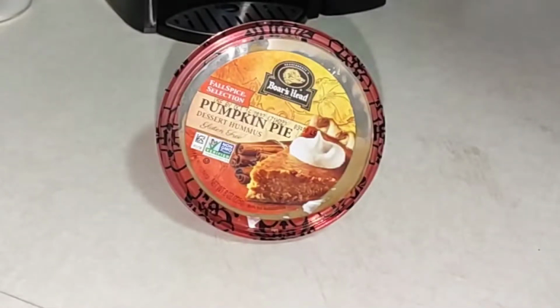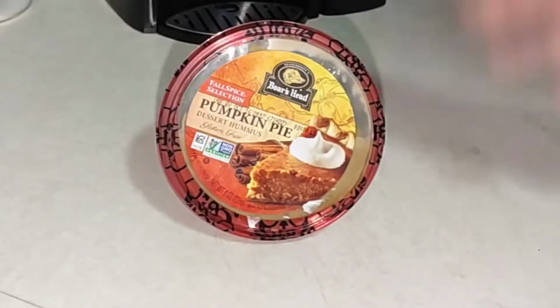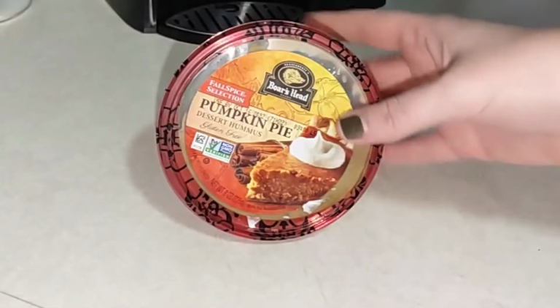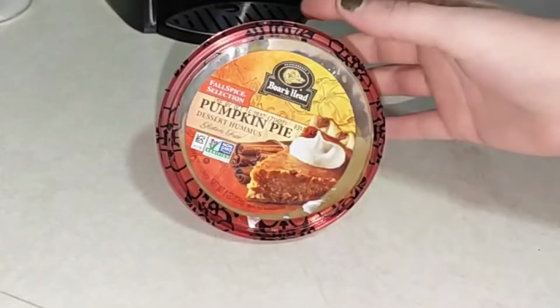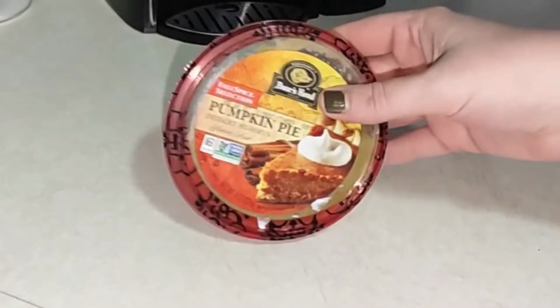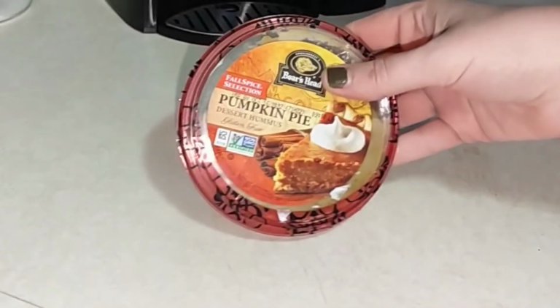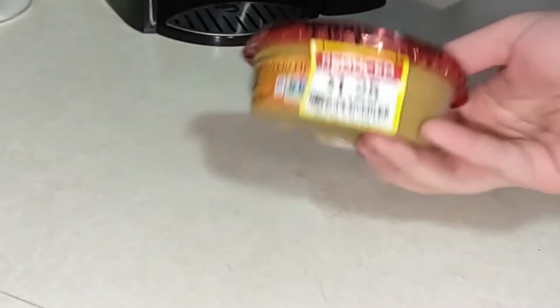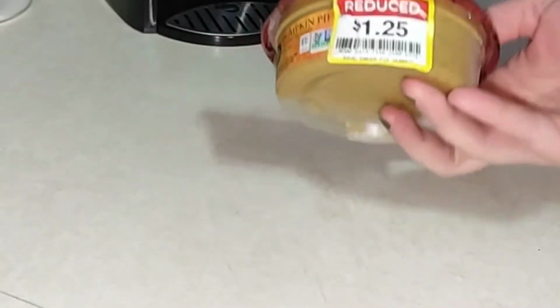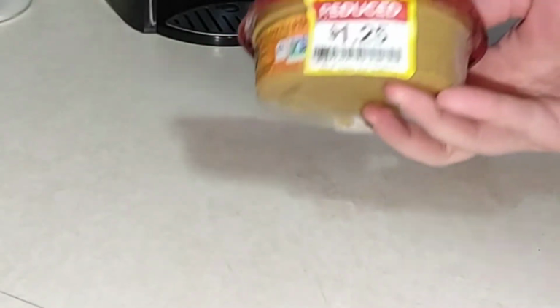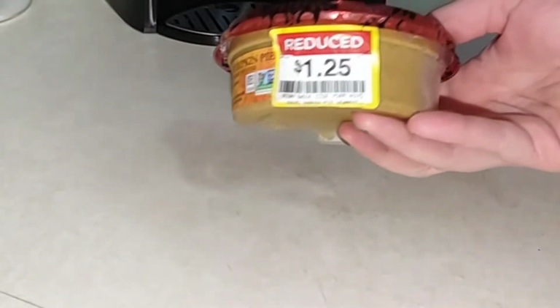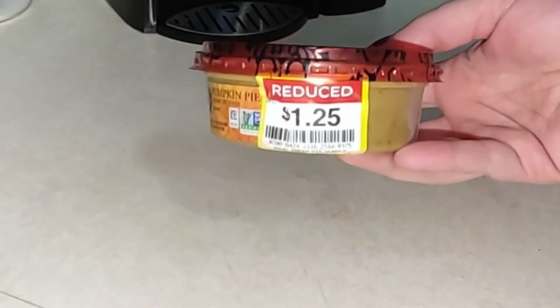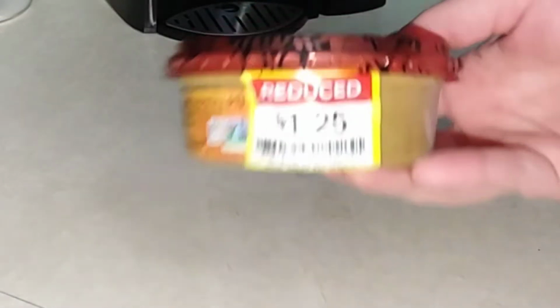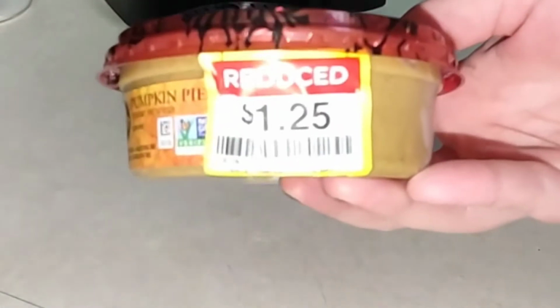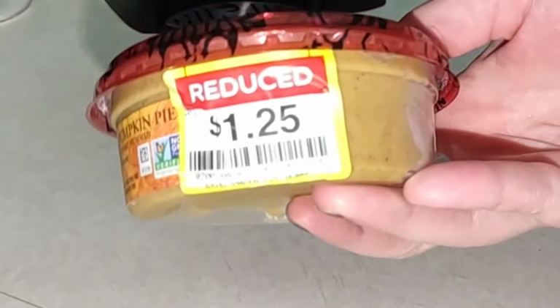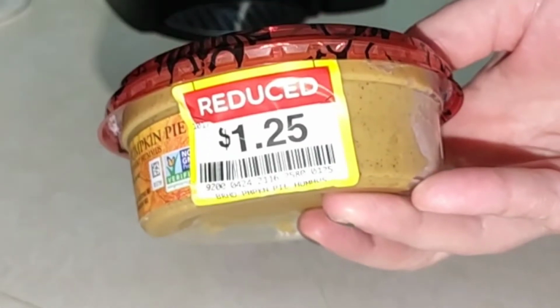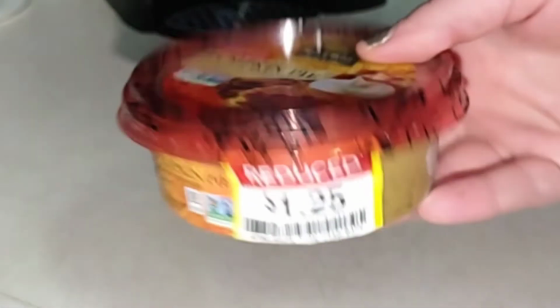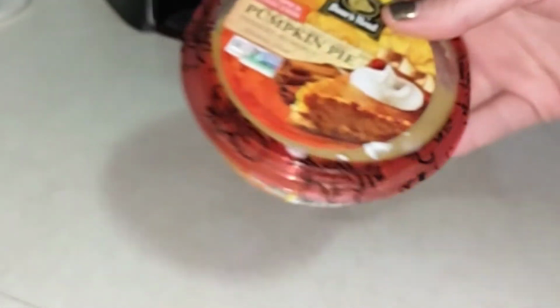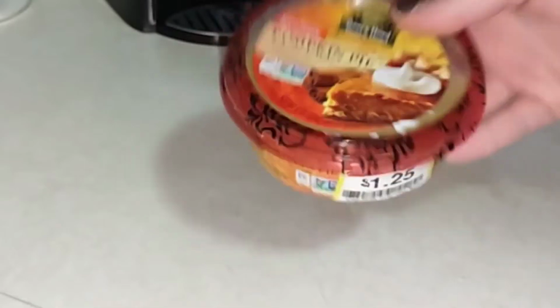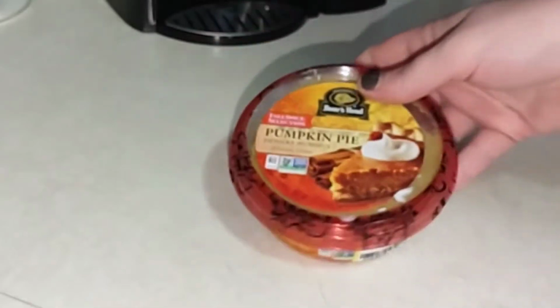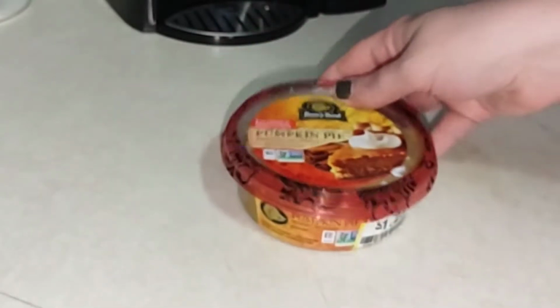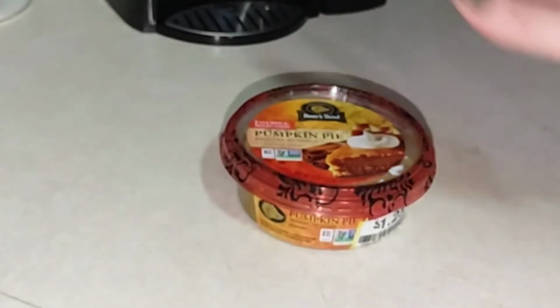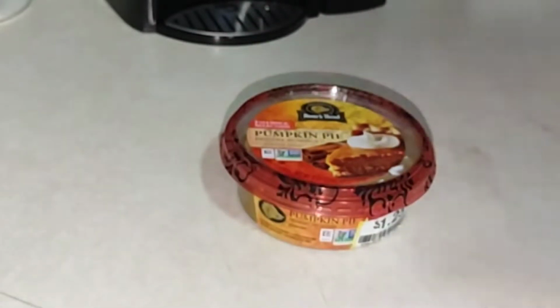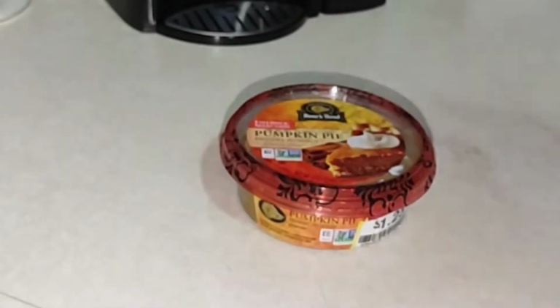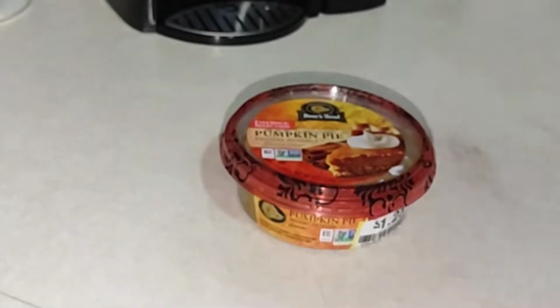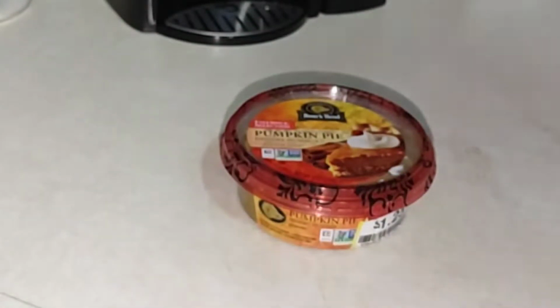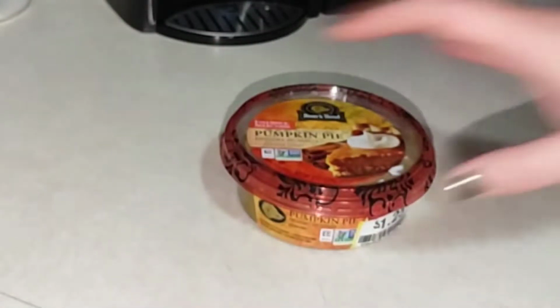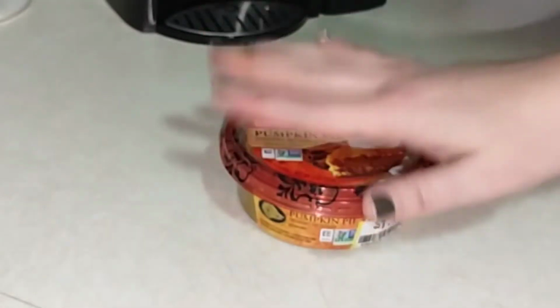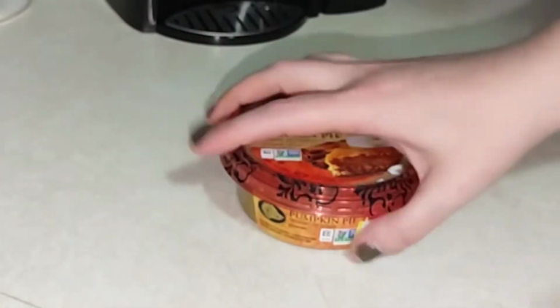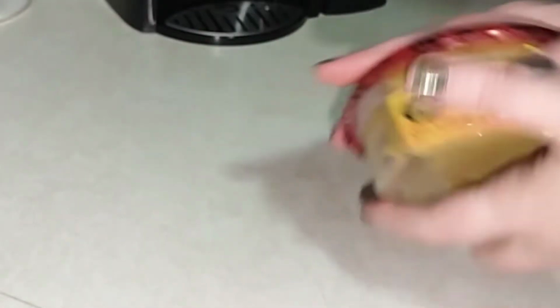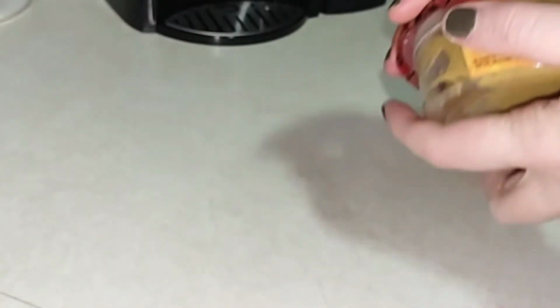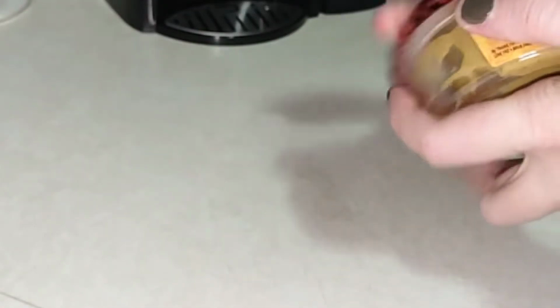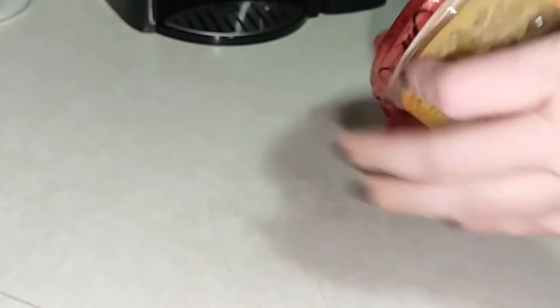So I actually picked this up at my local Kroger. It was on sale for $1.25, so I went ahead and just grabbed one. I tried the Apple one and it was really, really good, so I have high hopes about this one.